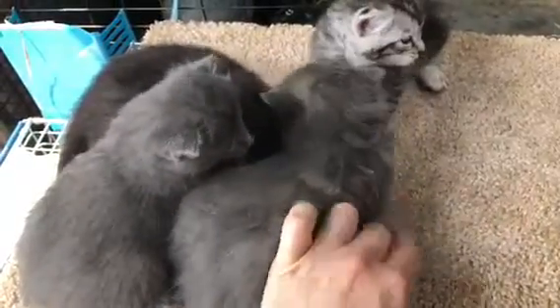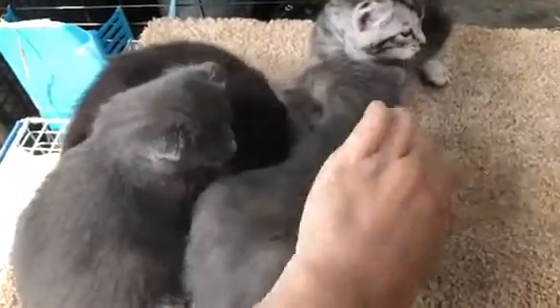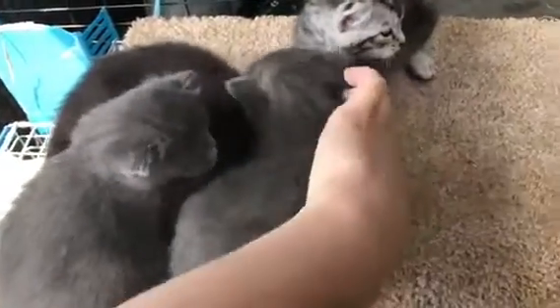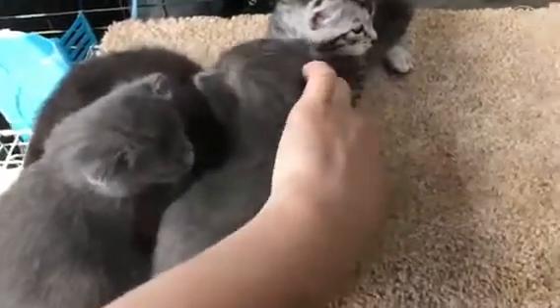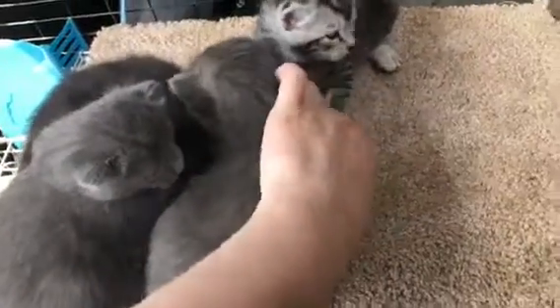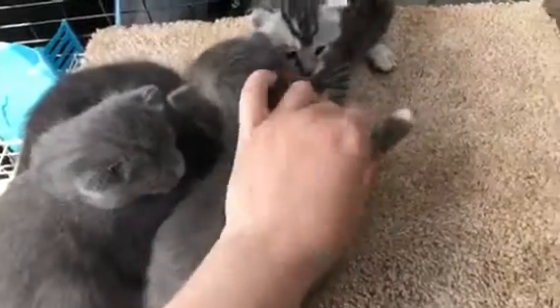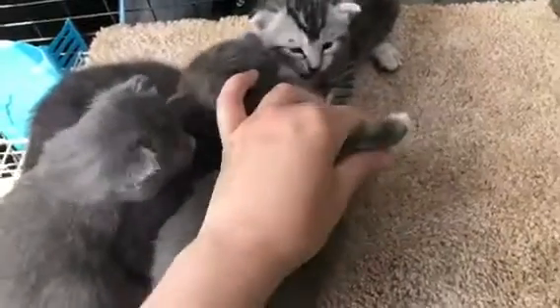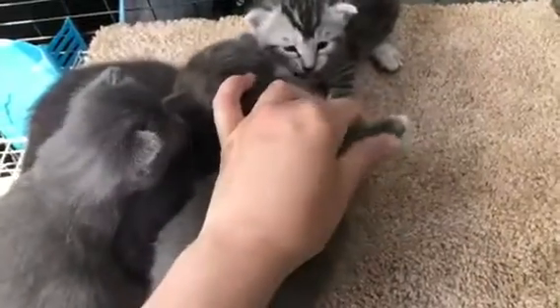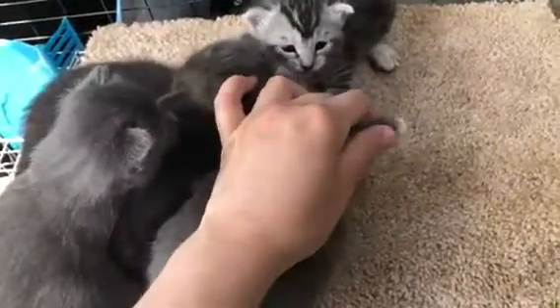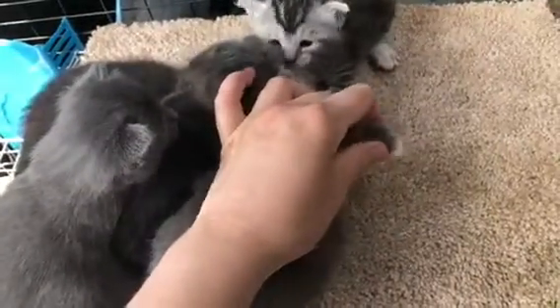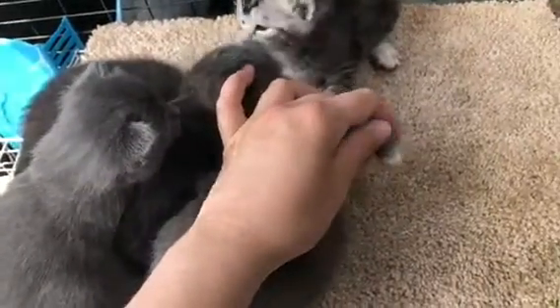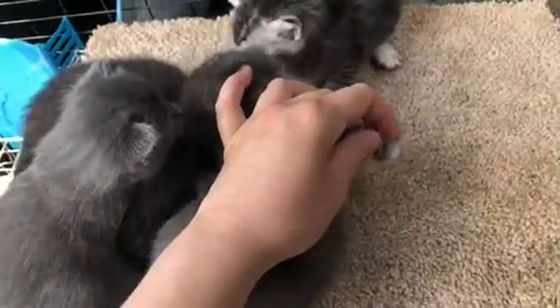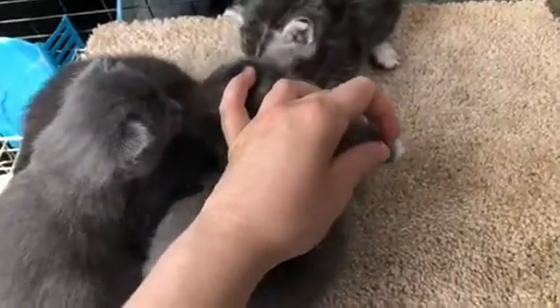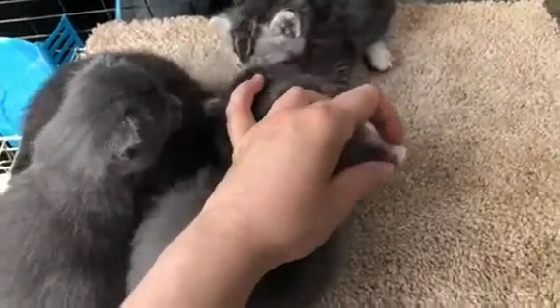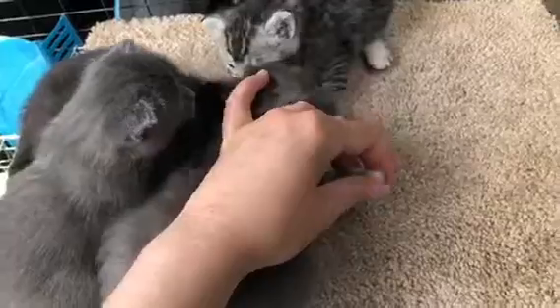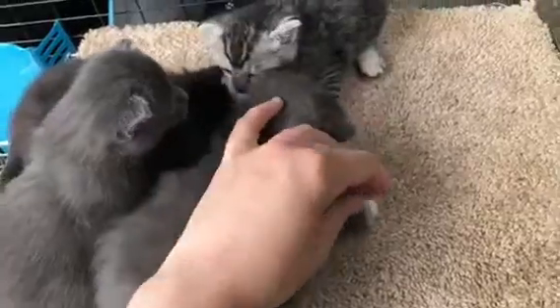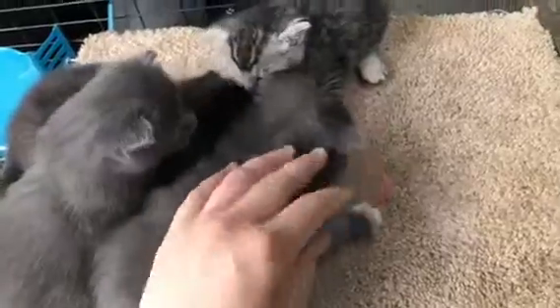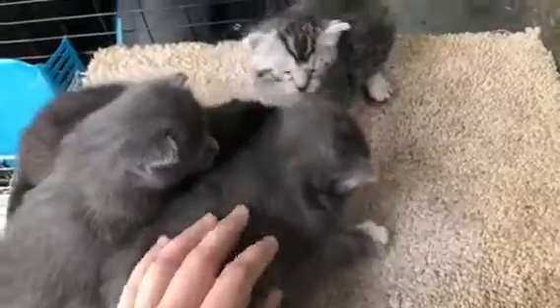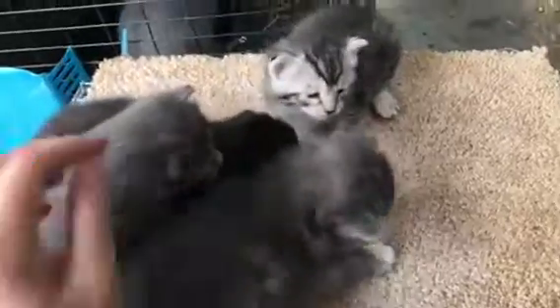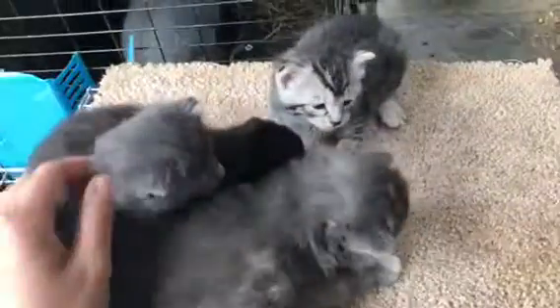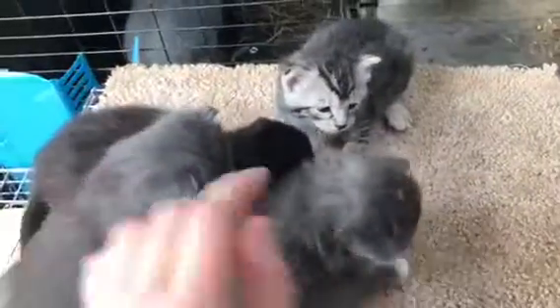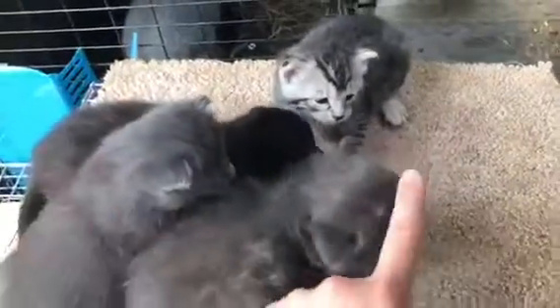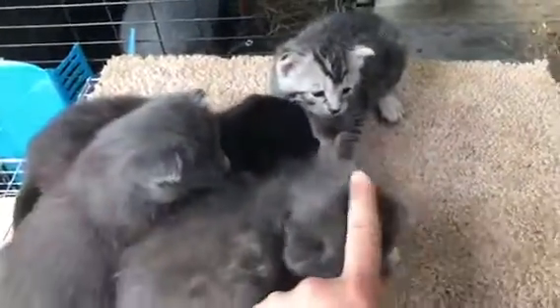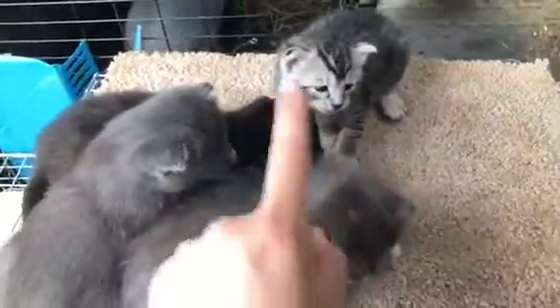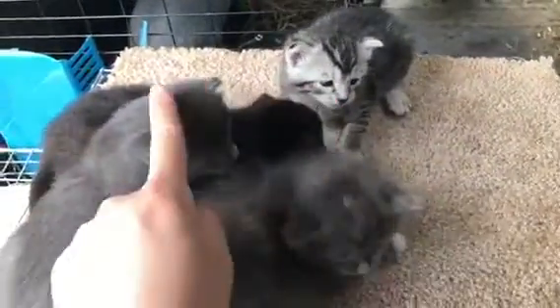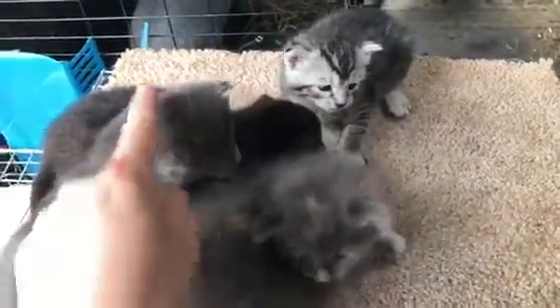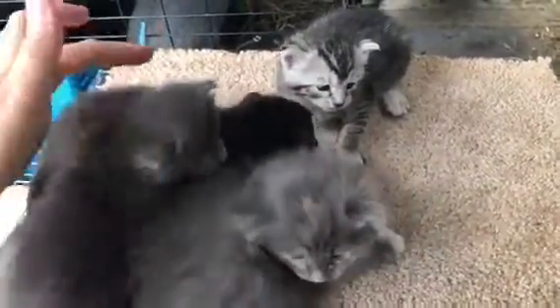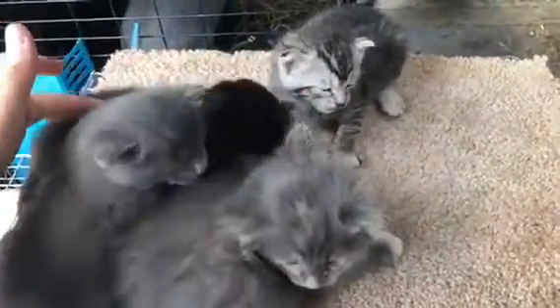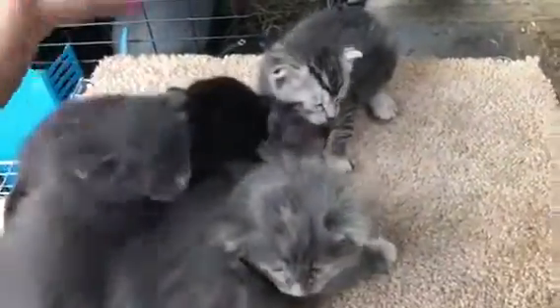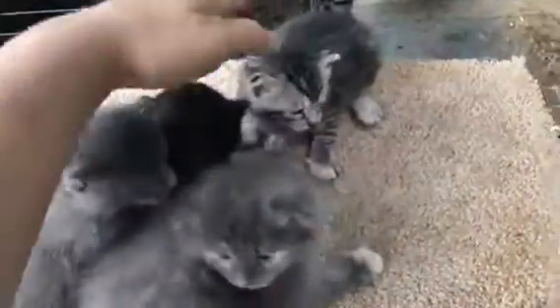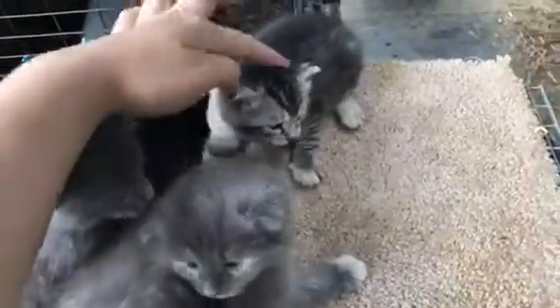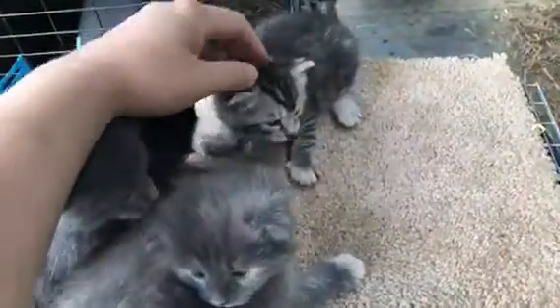She has a little white paw — look, she has a little white paw! So we have girl, boy, boy, girl.